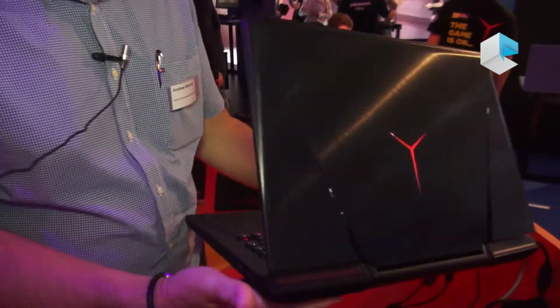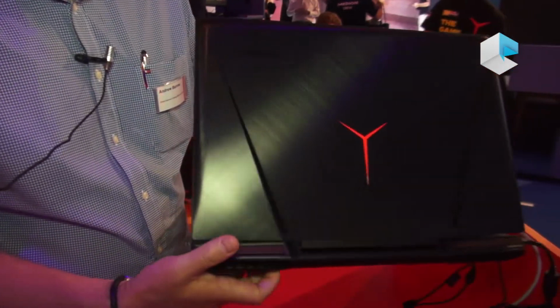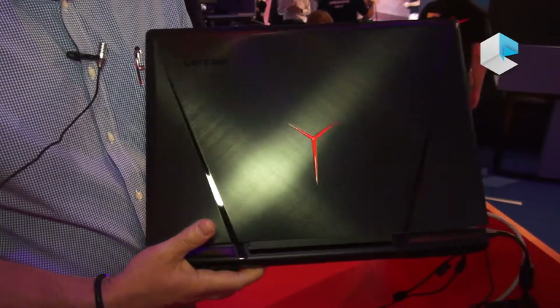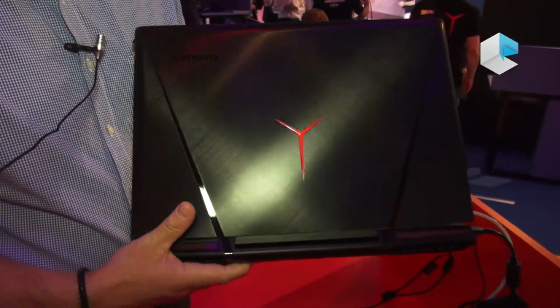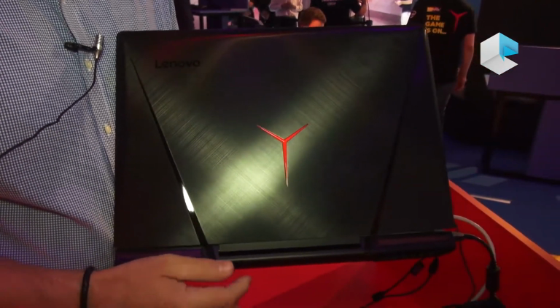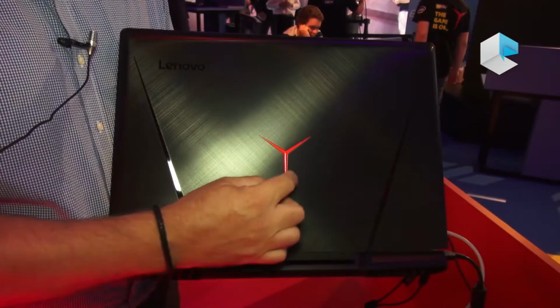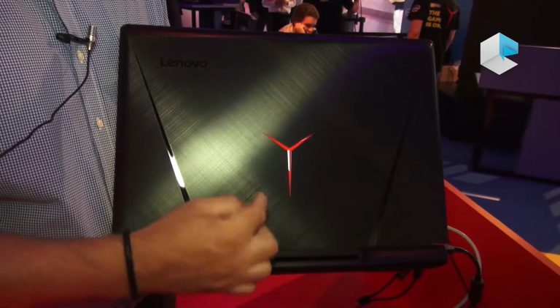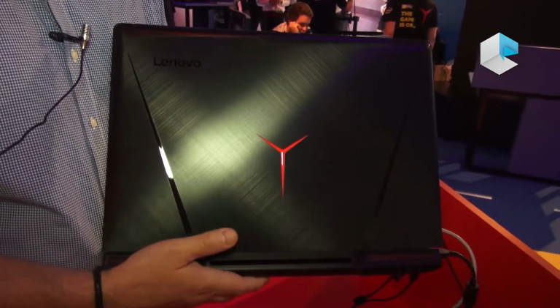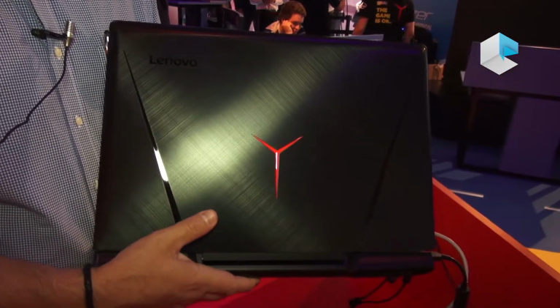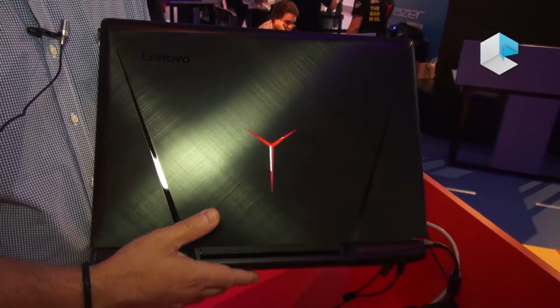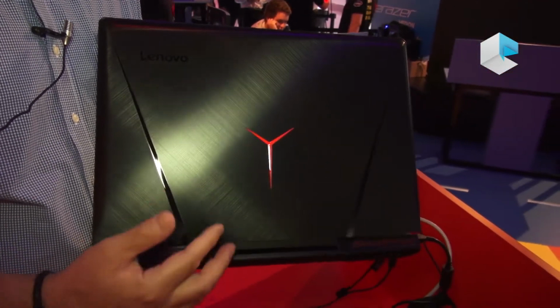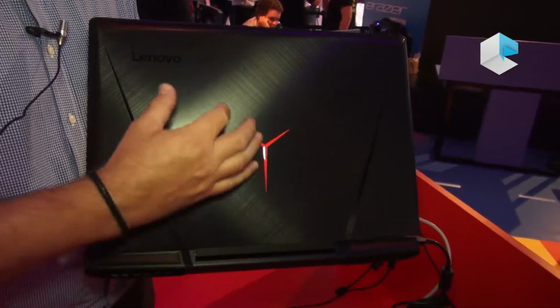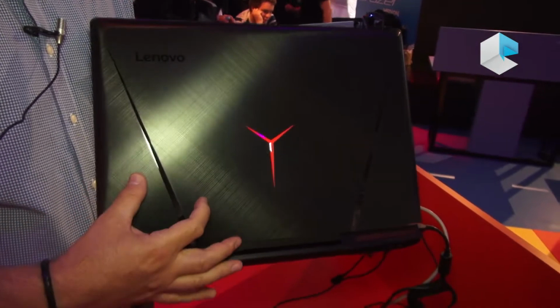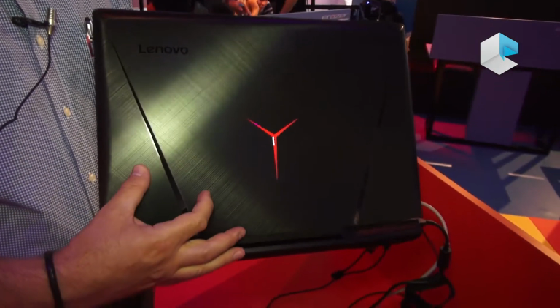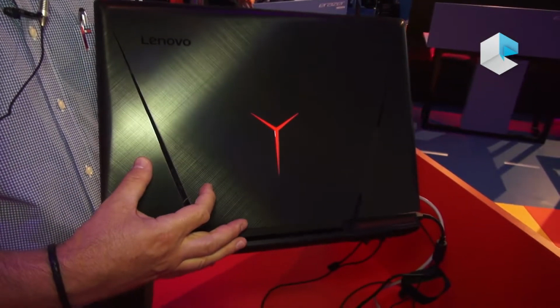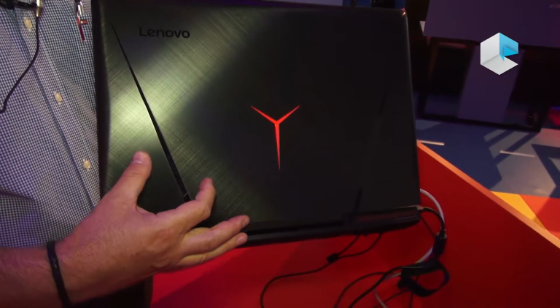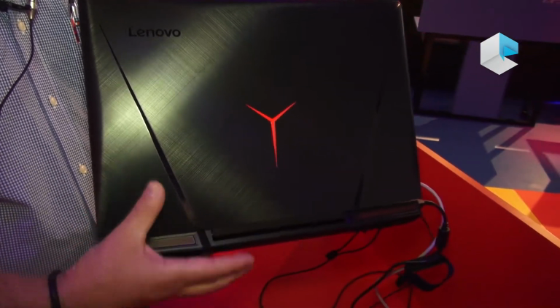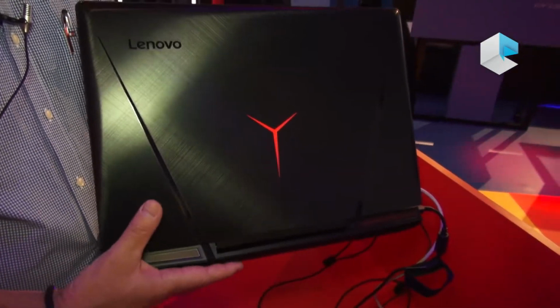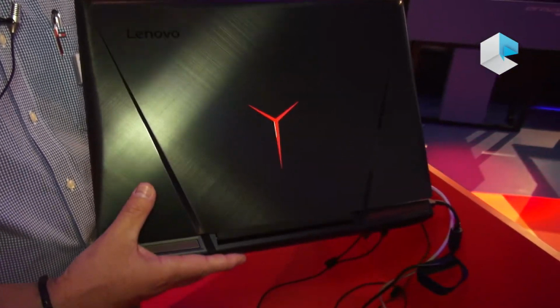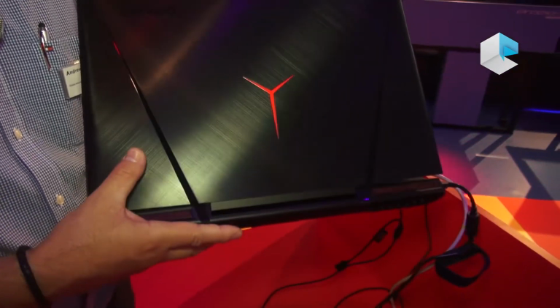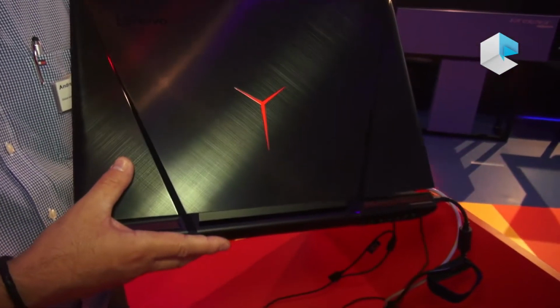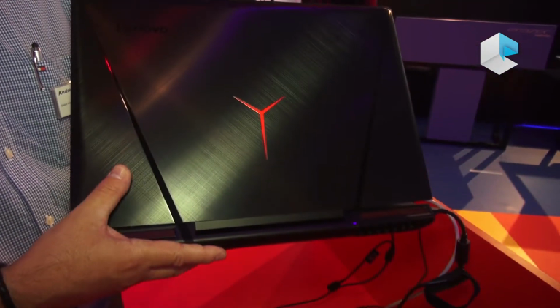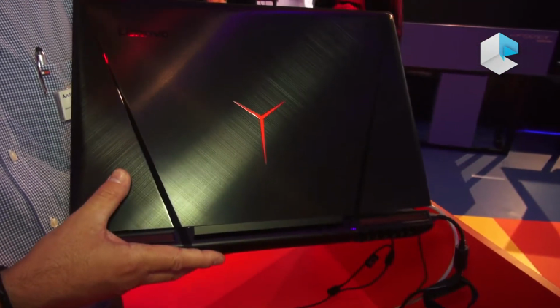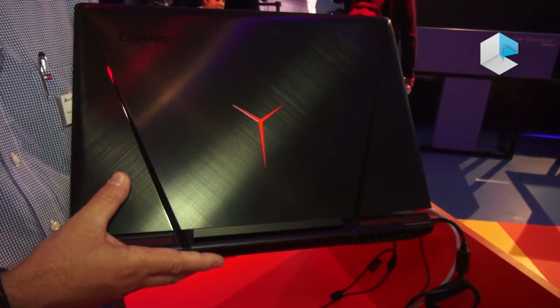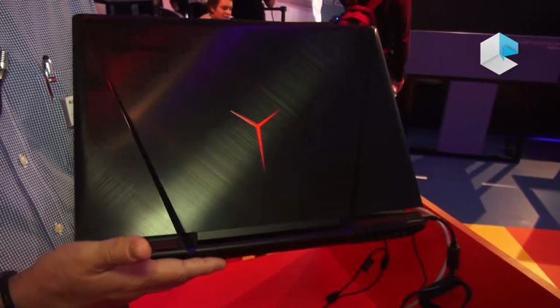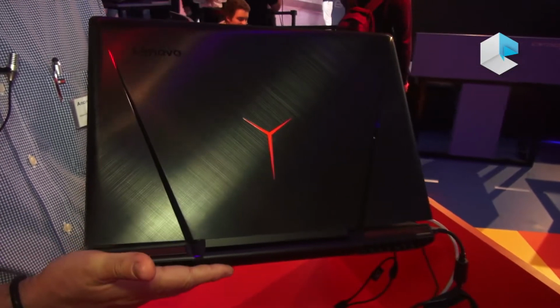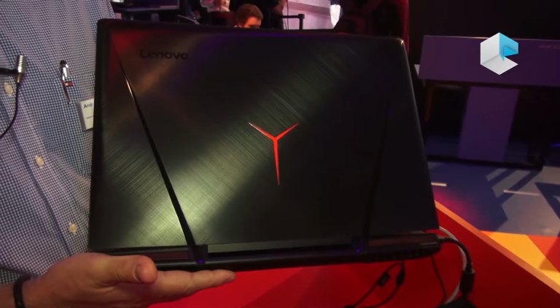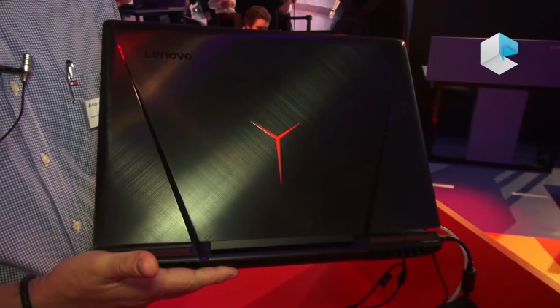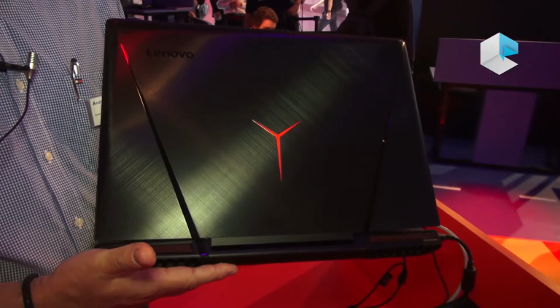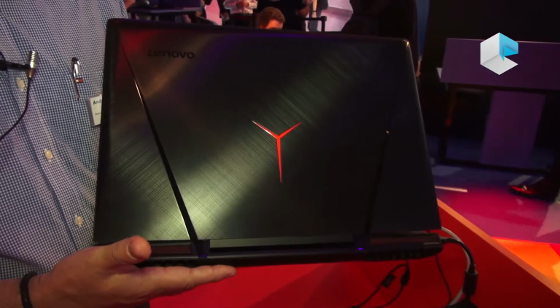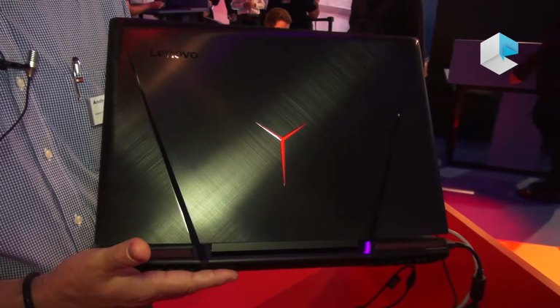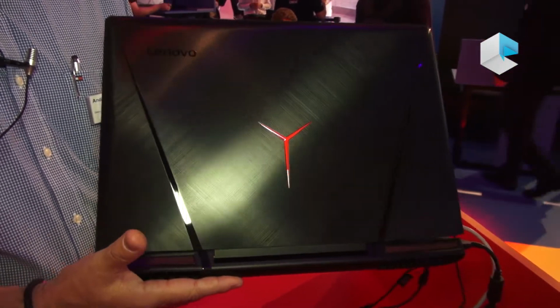It has the glowing Y logo and a much more aggressive design, obviously targeting gamers who want a really high-end looking performance machine.